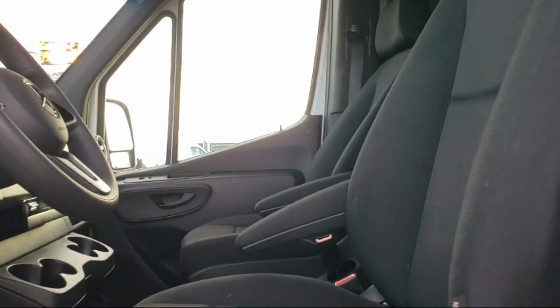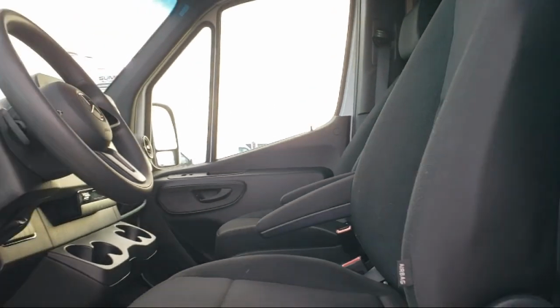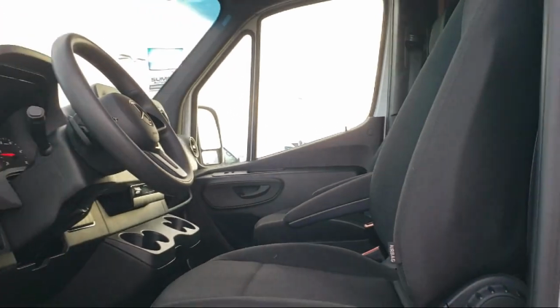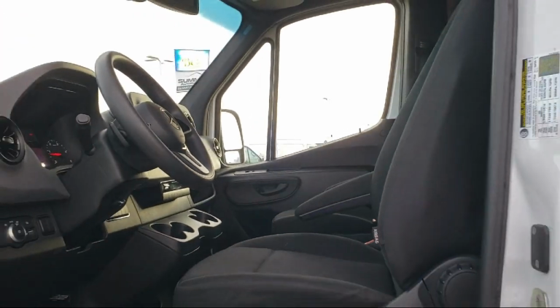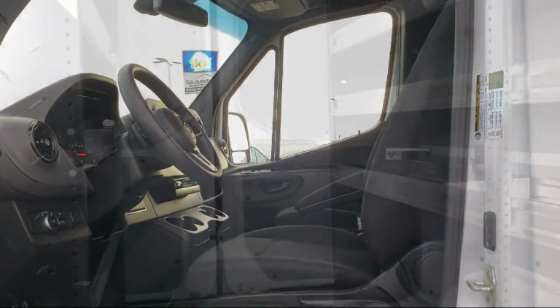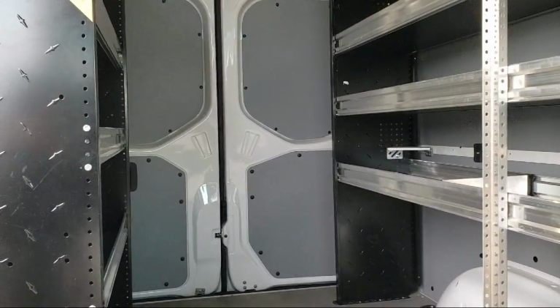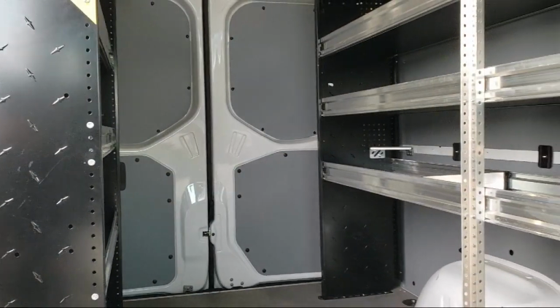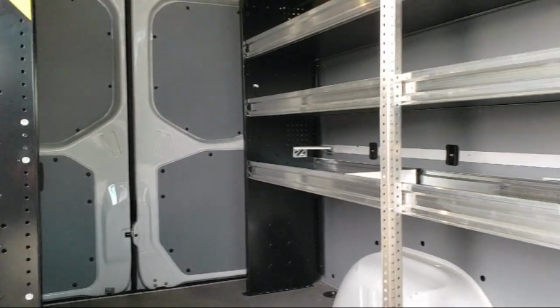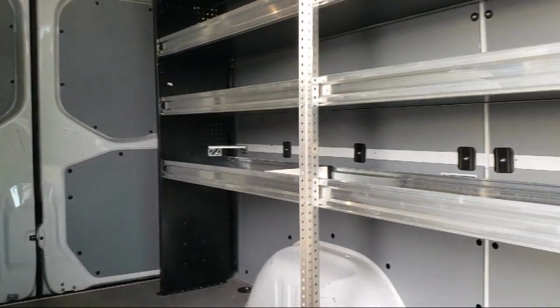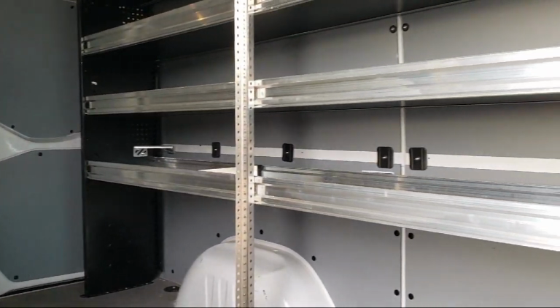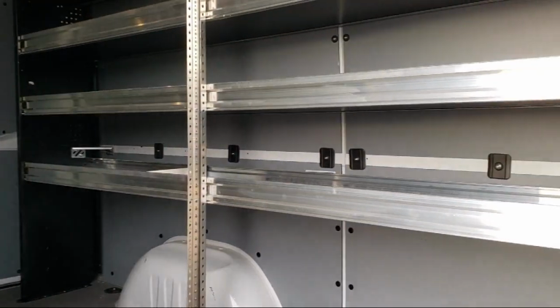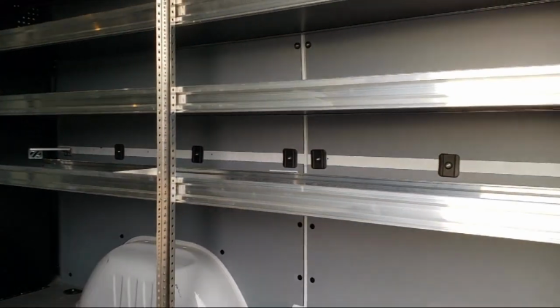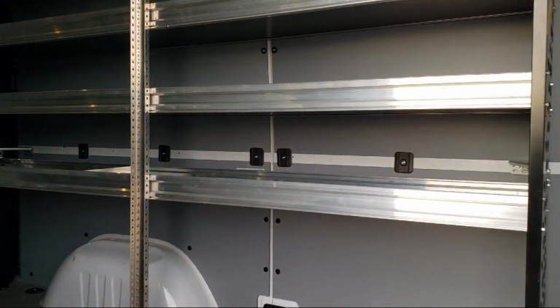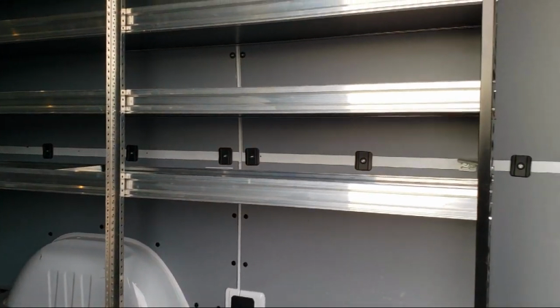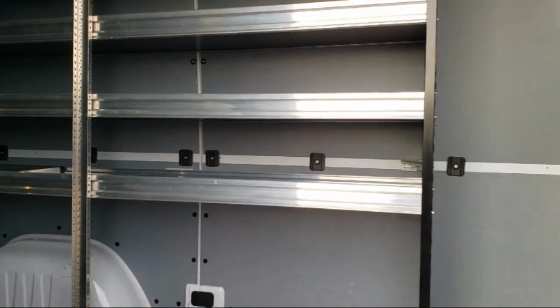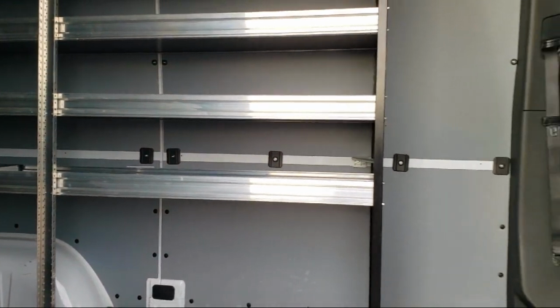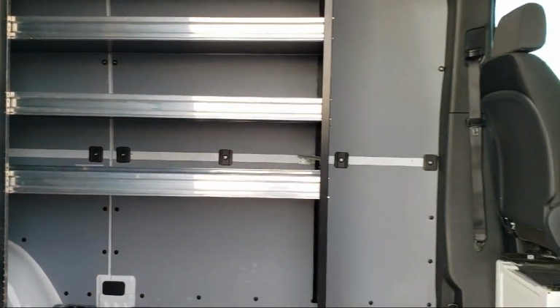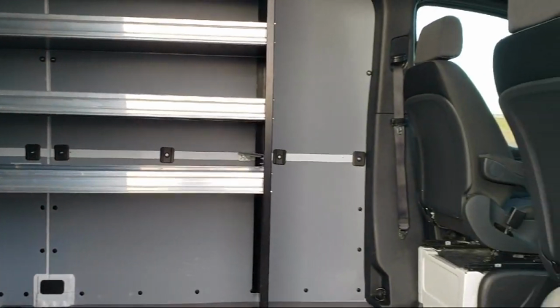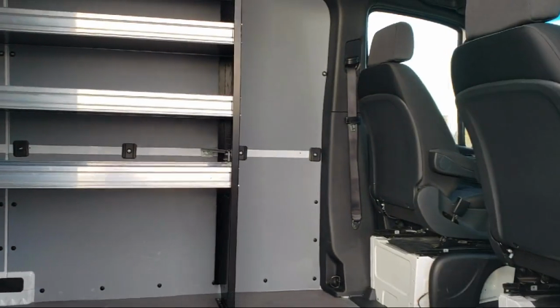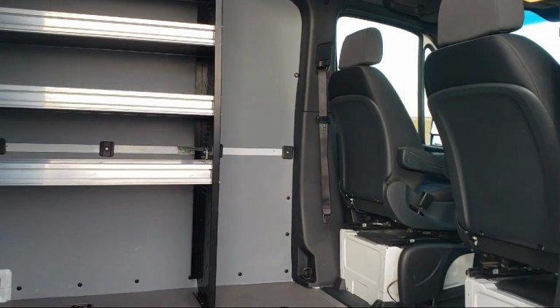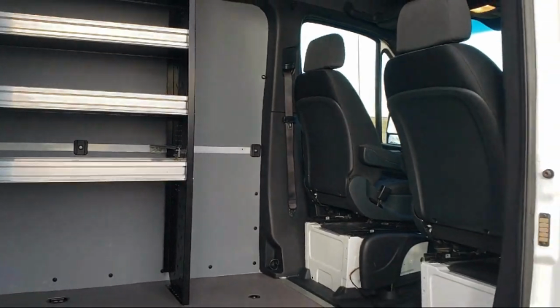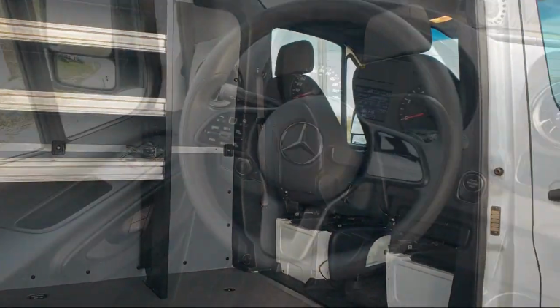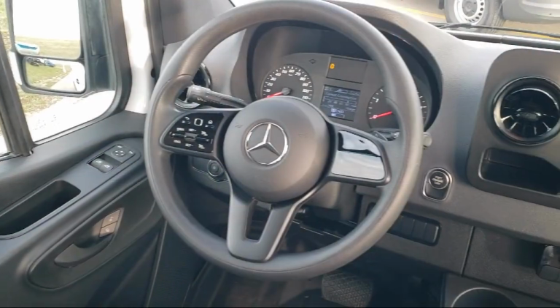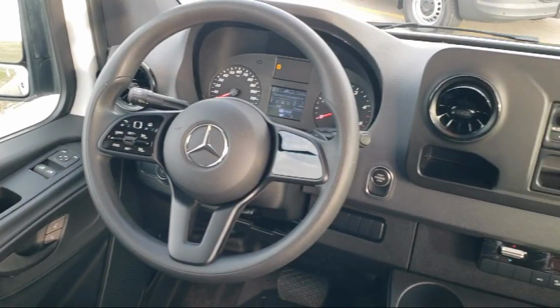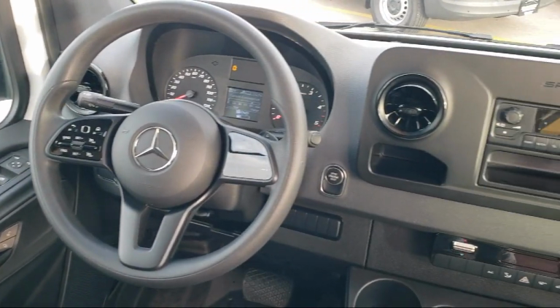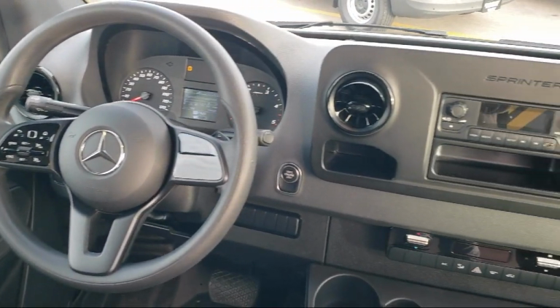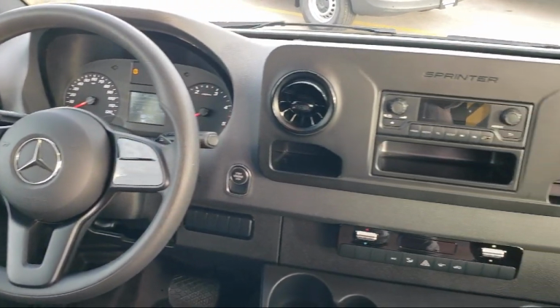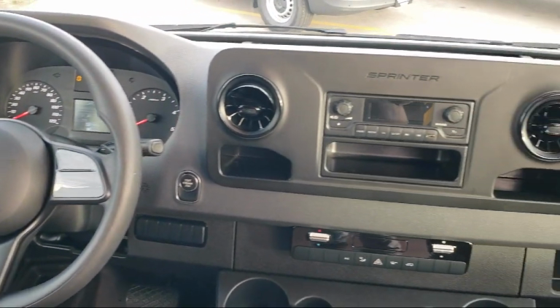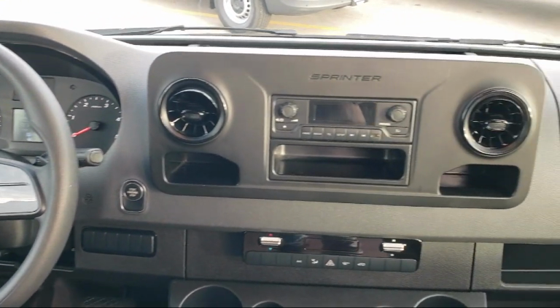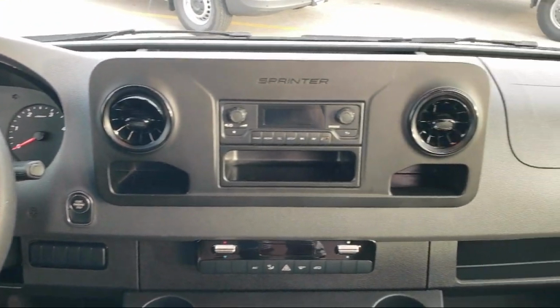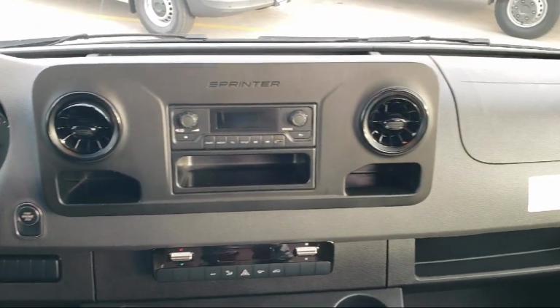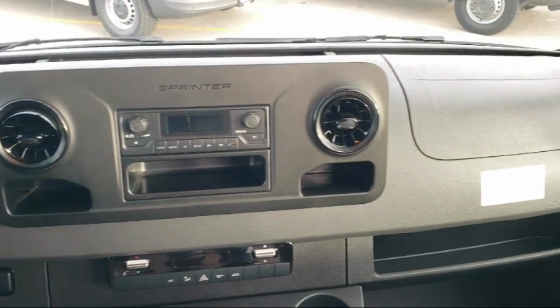Every vehicle goes through our detailed quality inspection before being made available on the line, so you can buy with confidence here at Summit Ford. Our friendly and knowledgeable staff is here to ensure you get exactly what you want in your new vehicle.